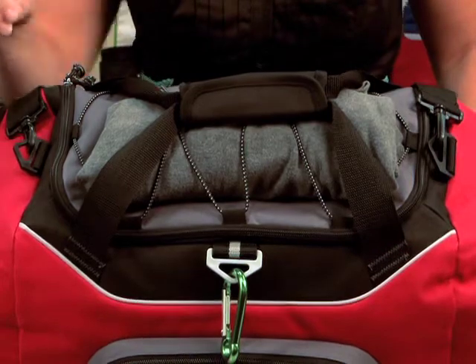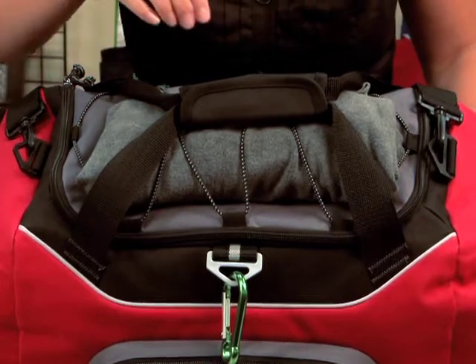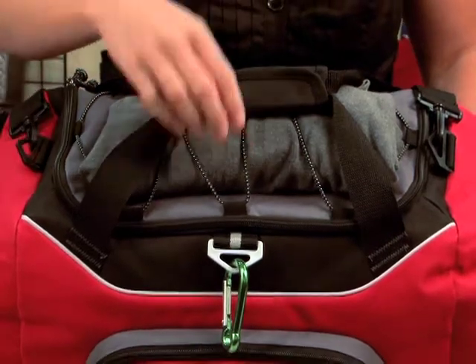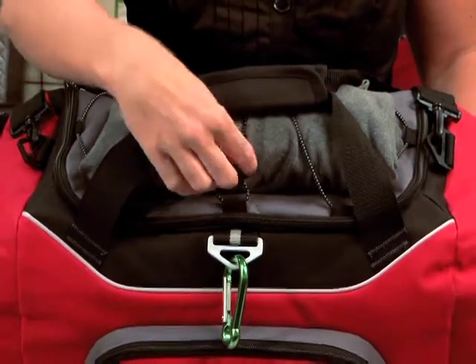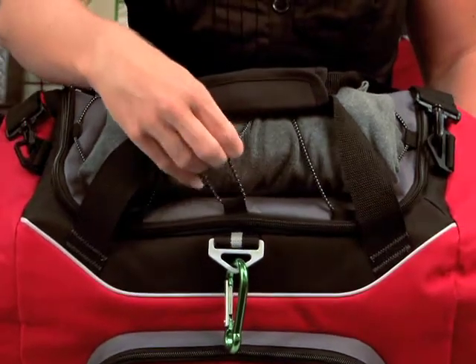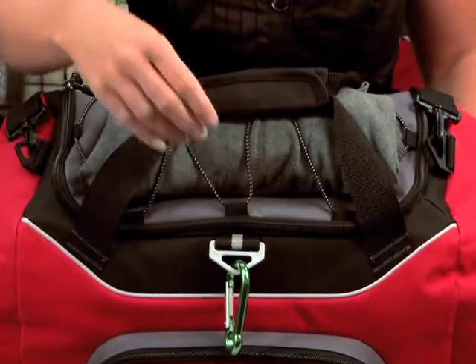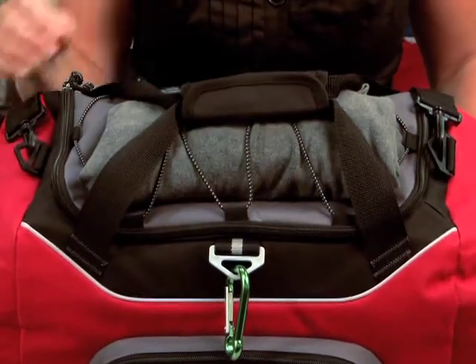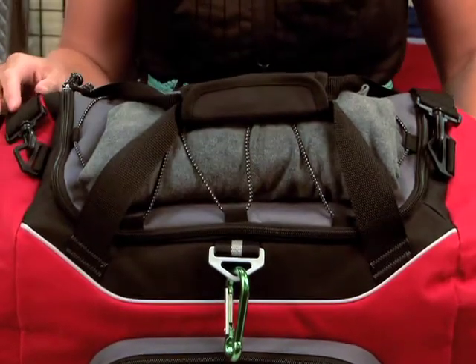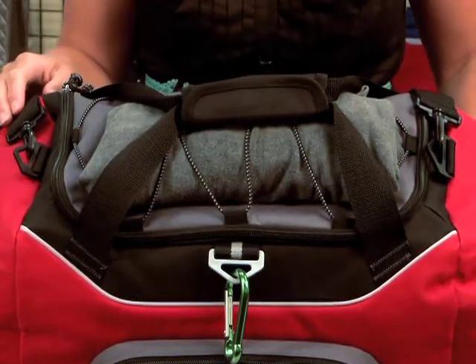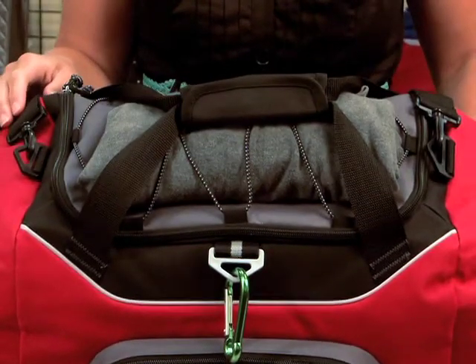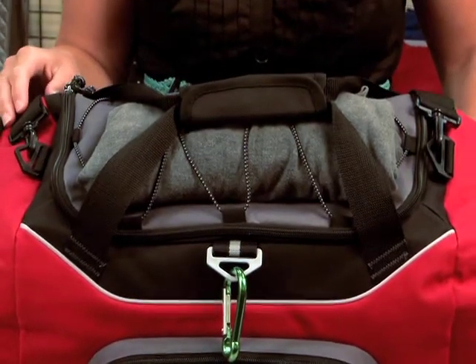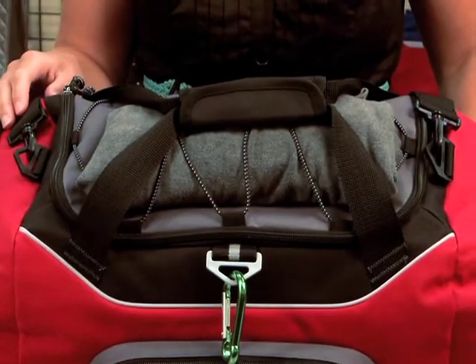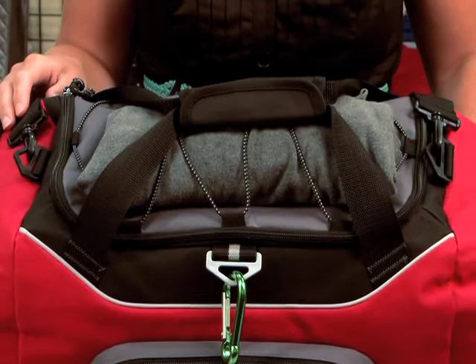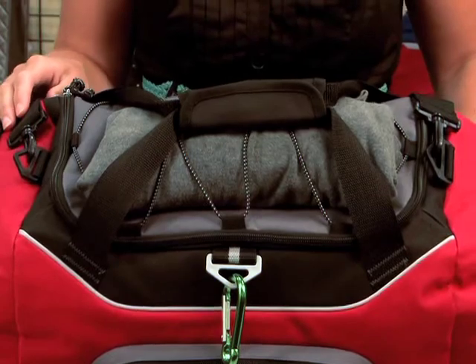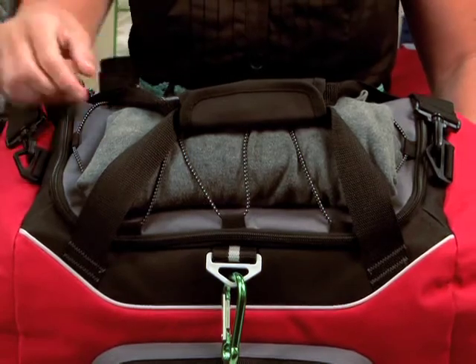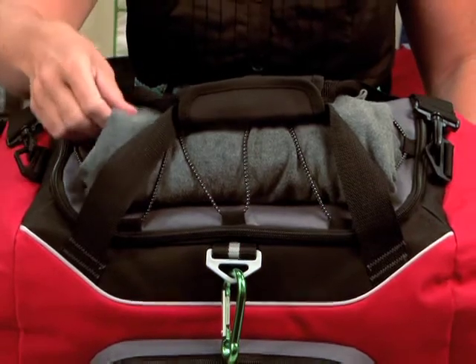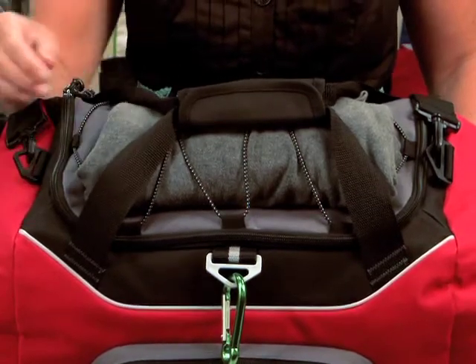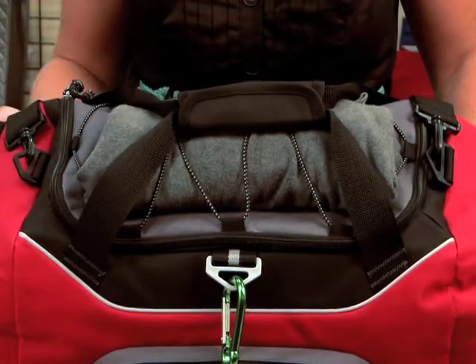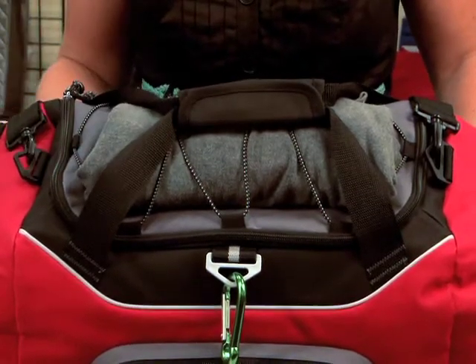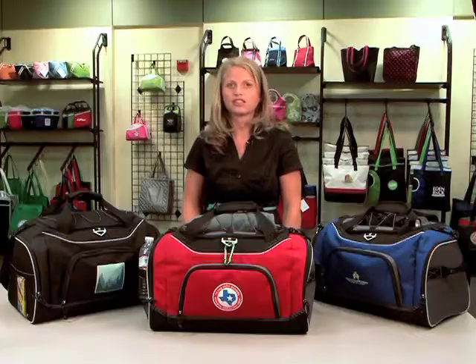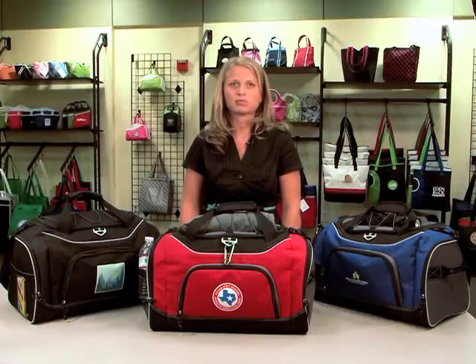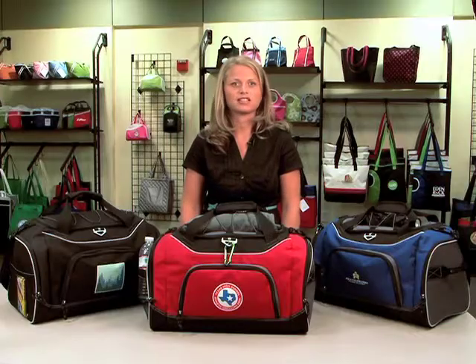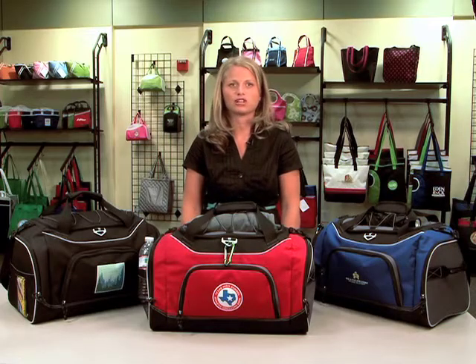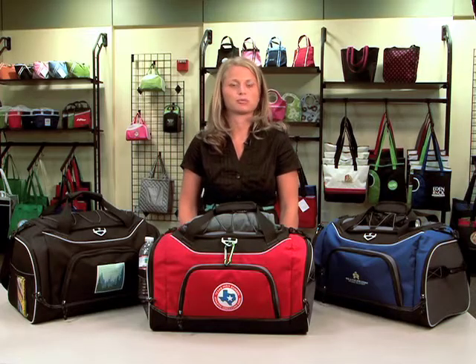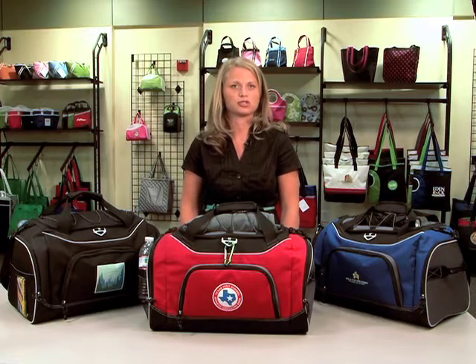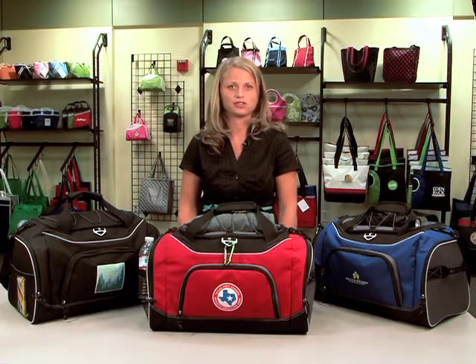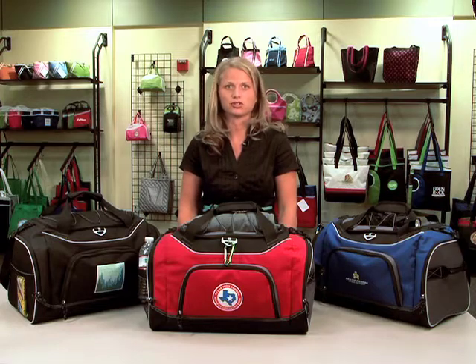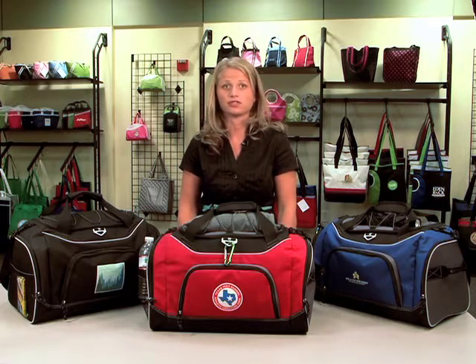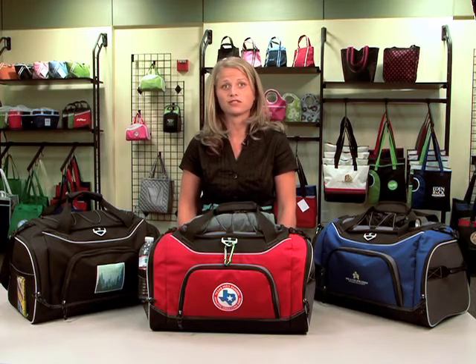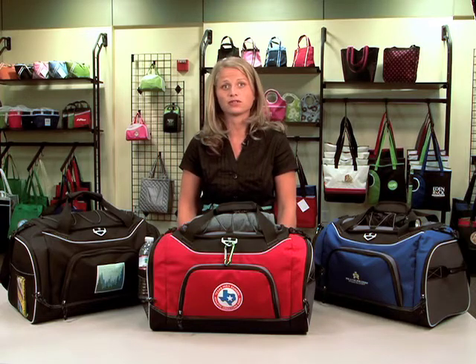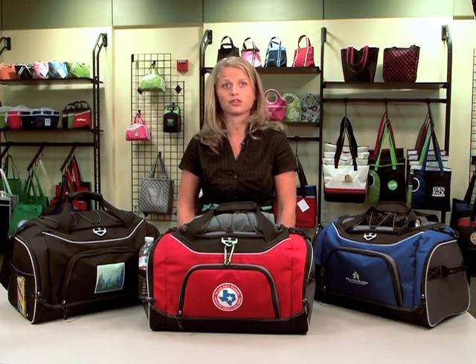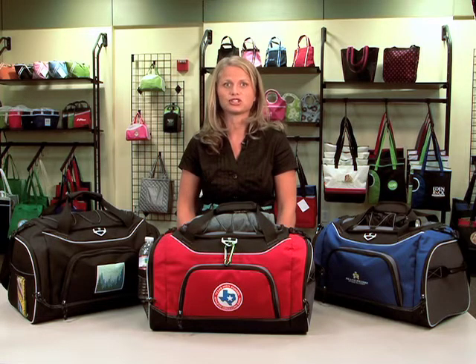There's also a bungee cord here, so you can either put an umbrella, a towel, or an extra sweatshirt that you need for the day. The Atlet Sports Bag is a great all-purpose sports duffel. It's great for traveling or if you're going to the gym.